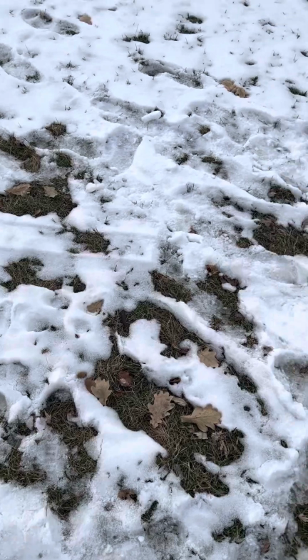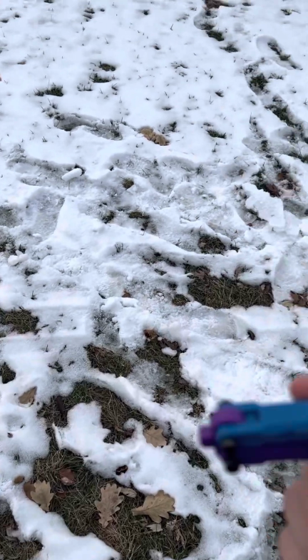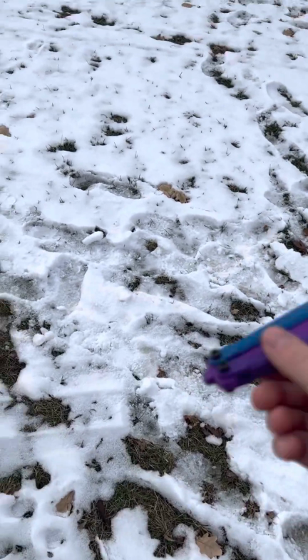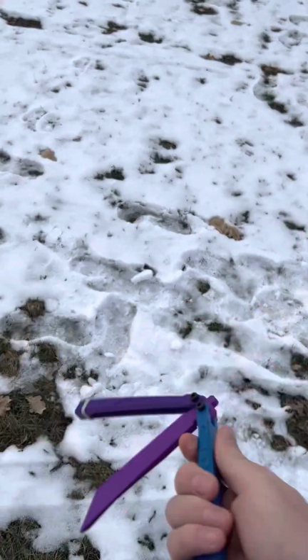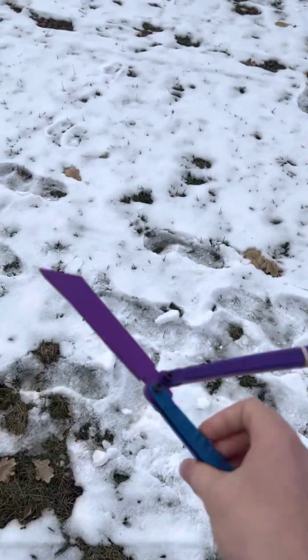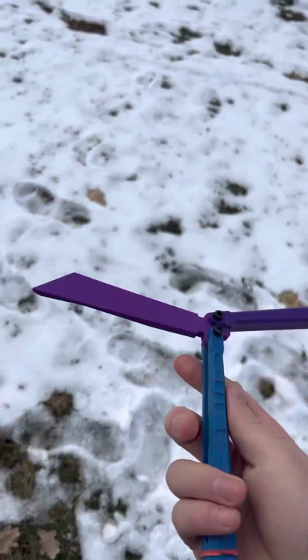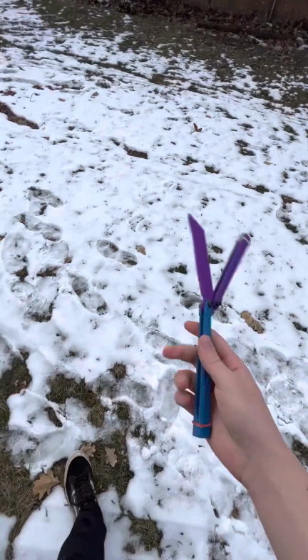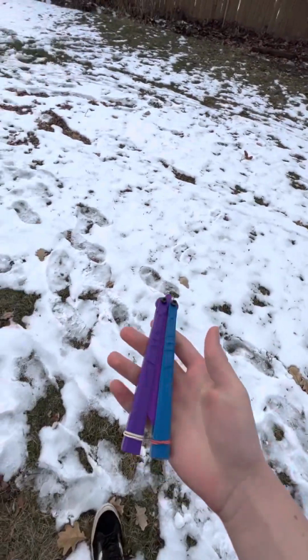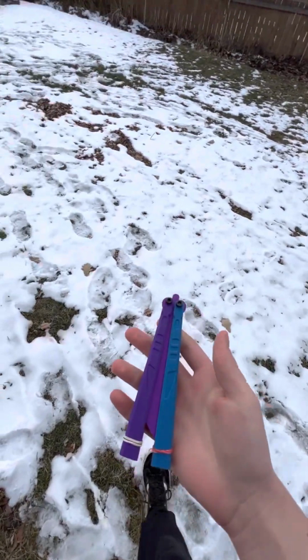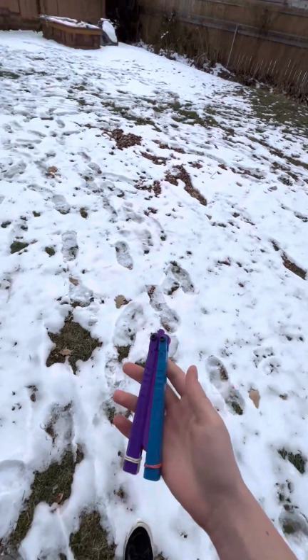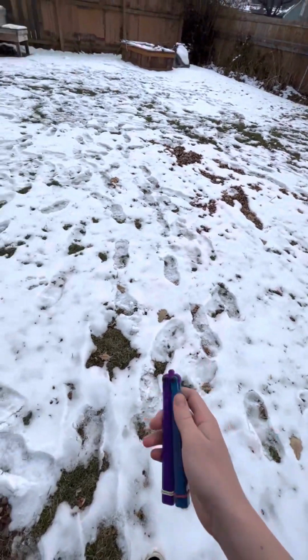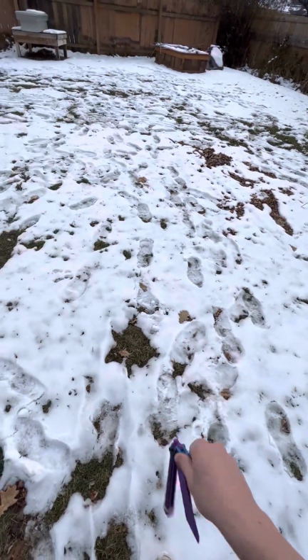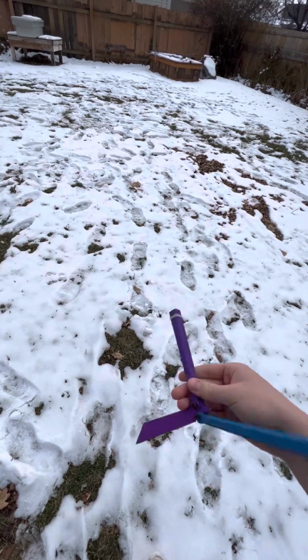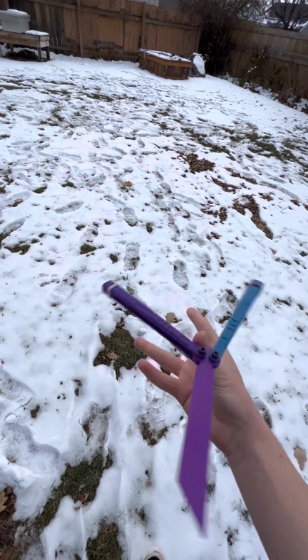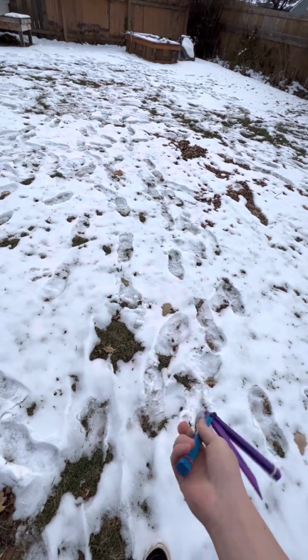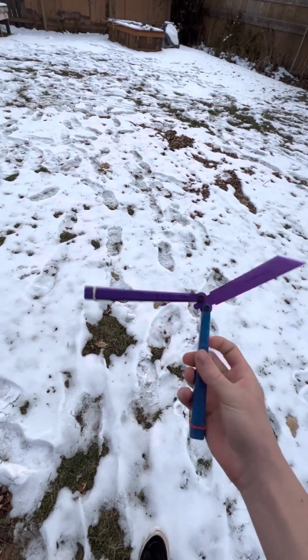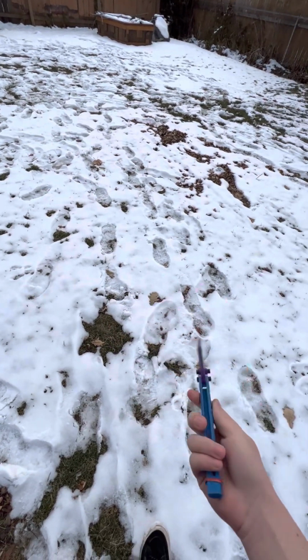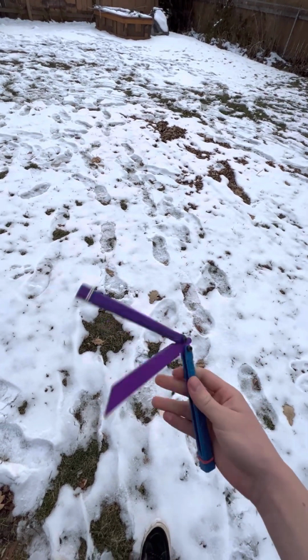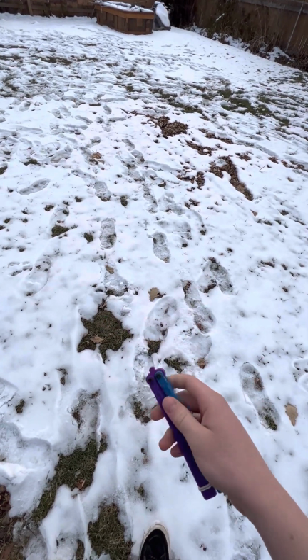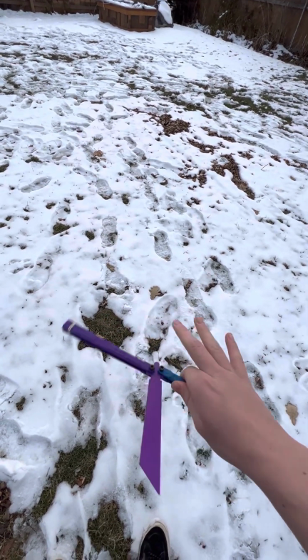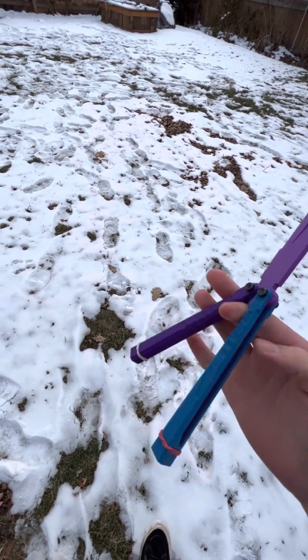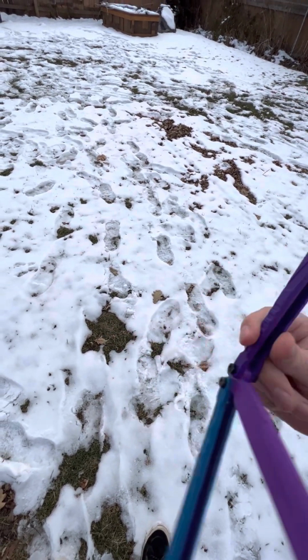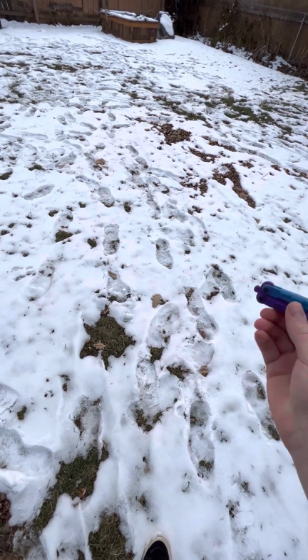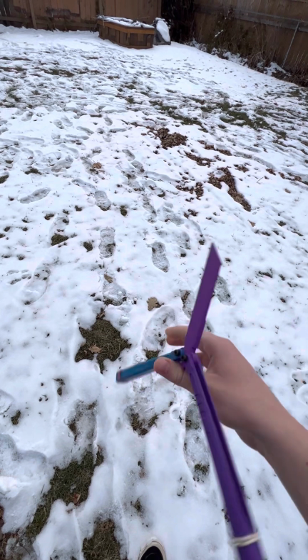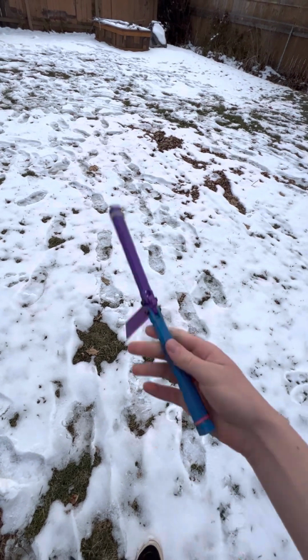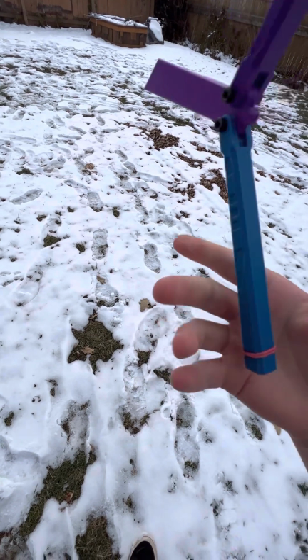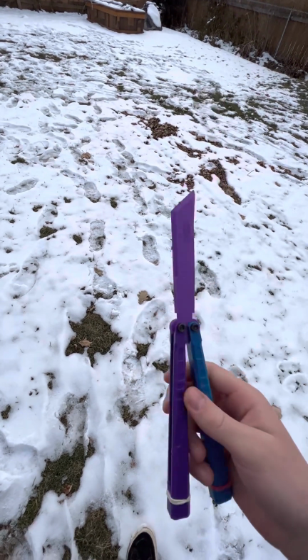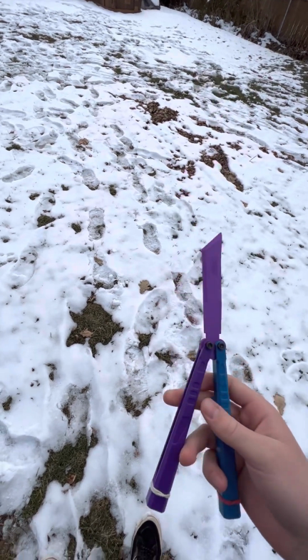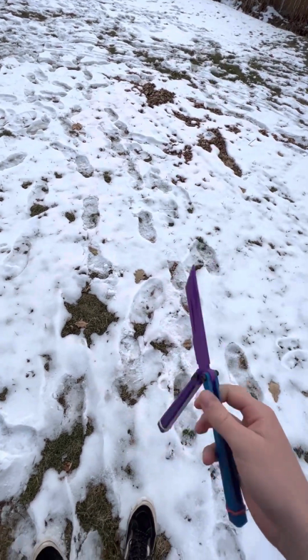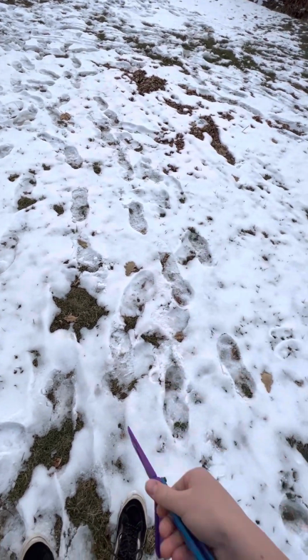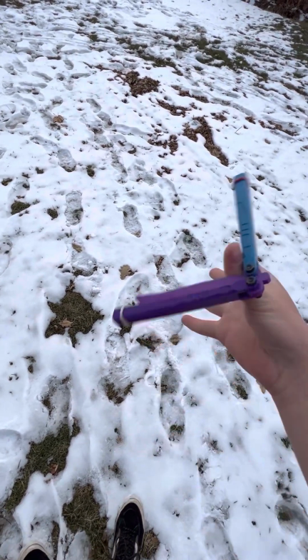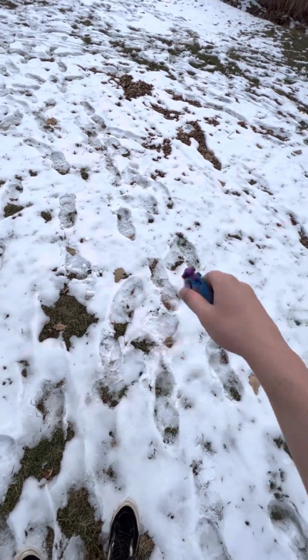Hello, I'm going to make a quick review on this balisong right here from Etsy. It's a 3D printed balisong trainer by Cubelink, so let's get right into it.